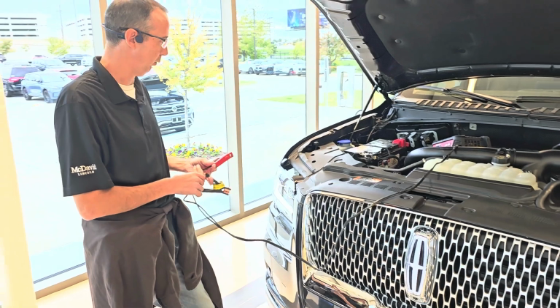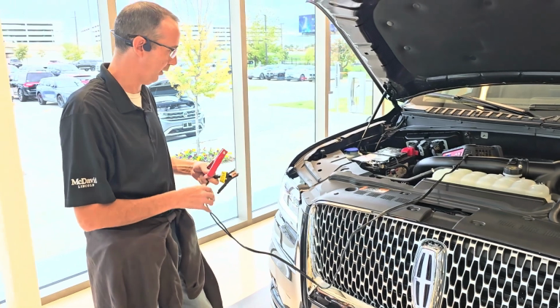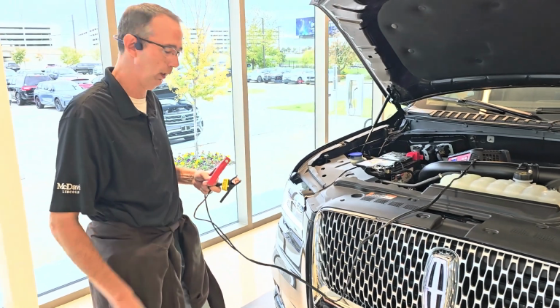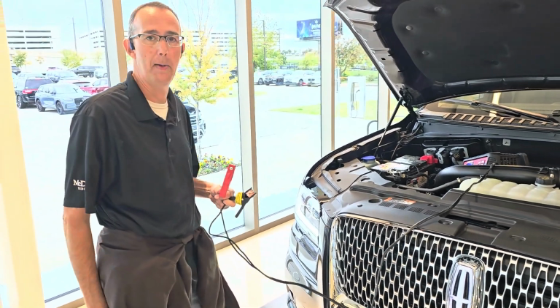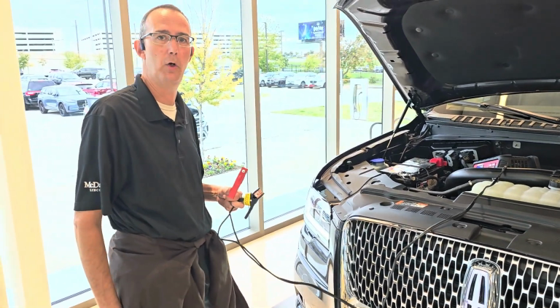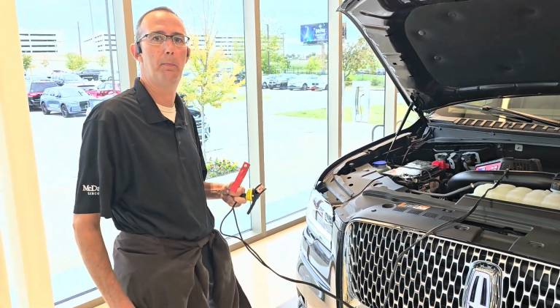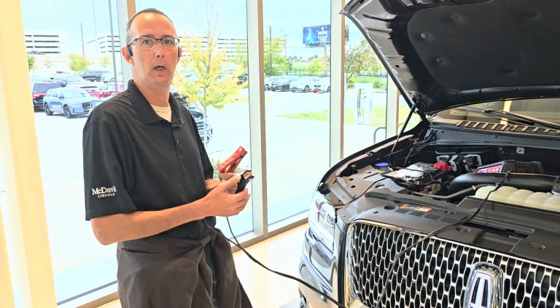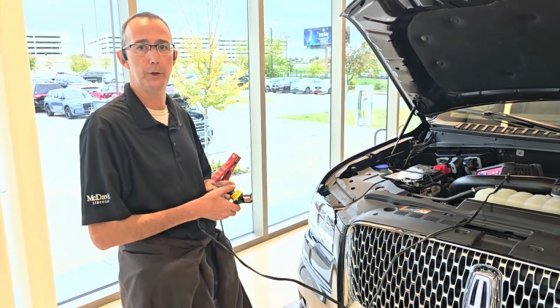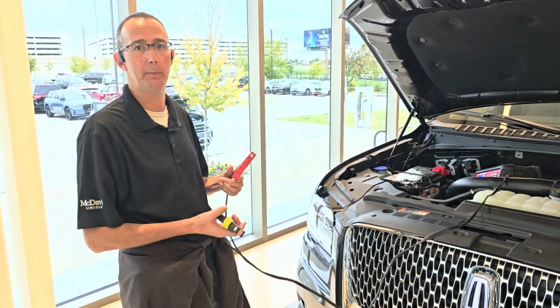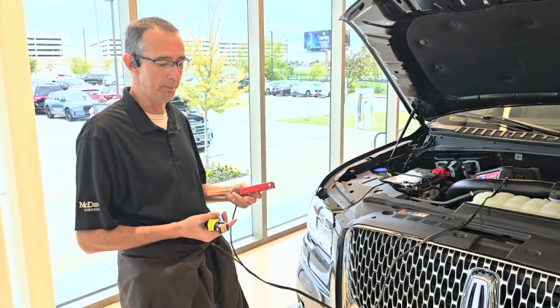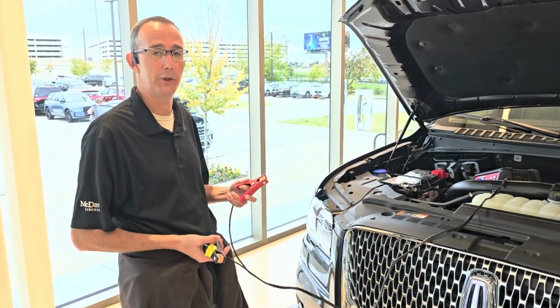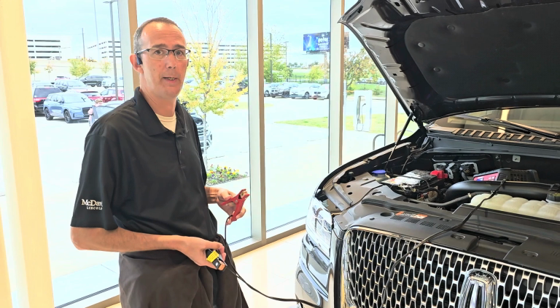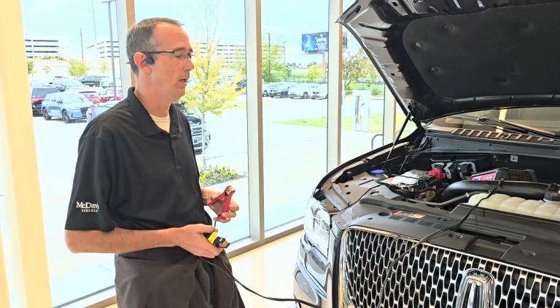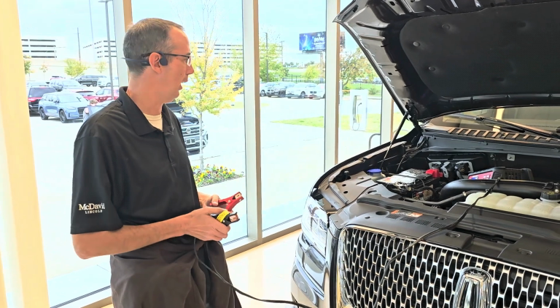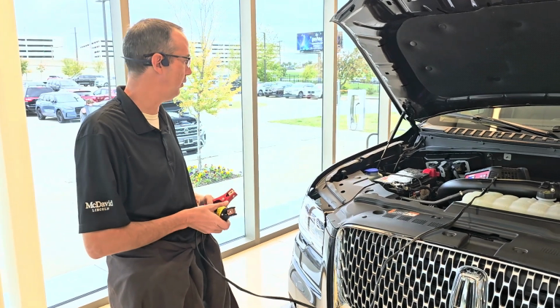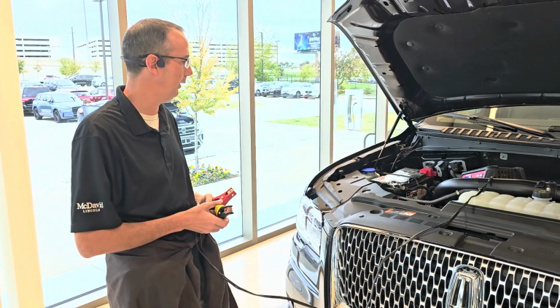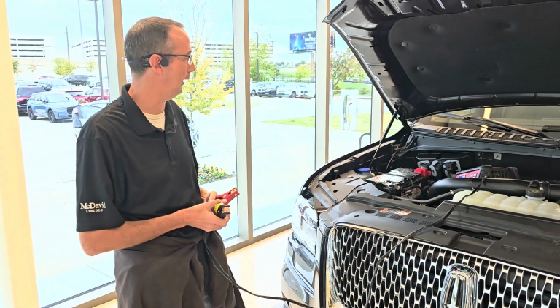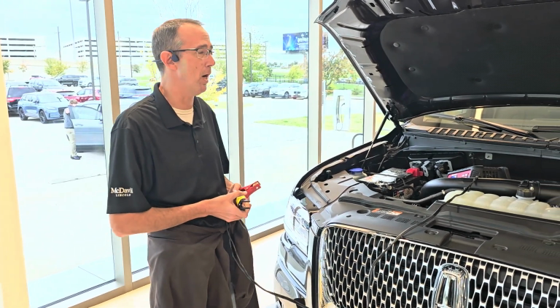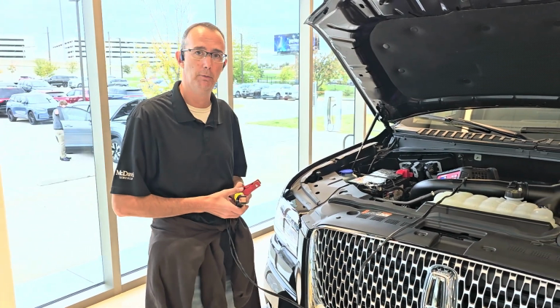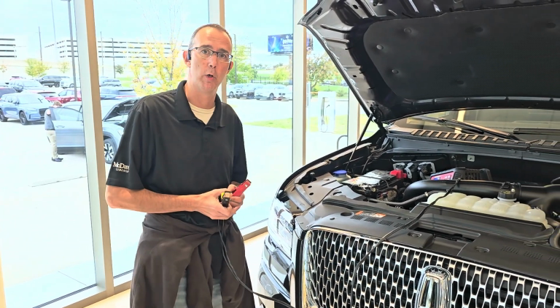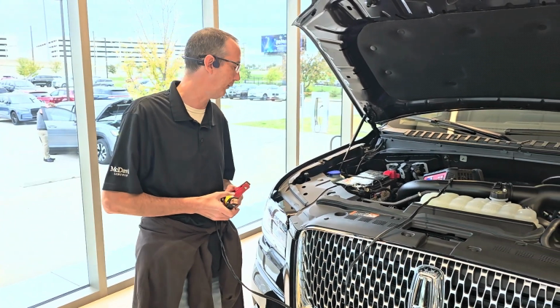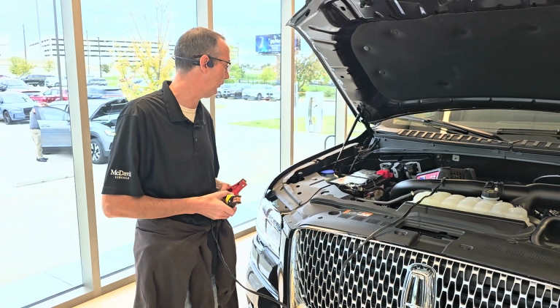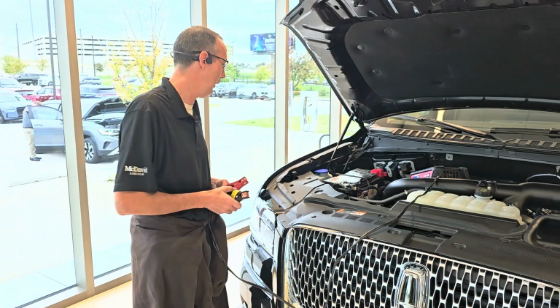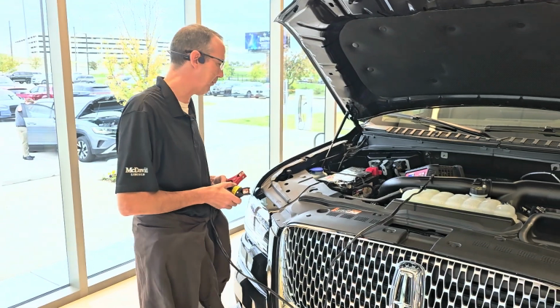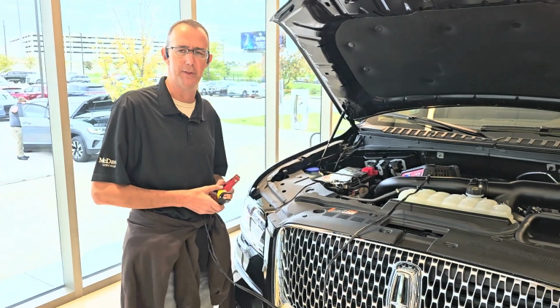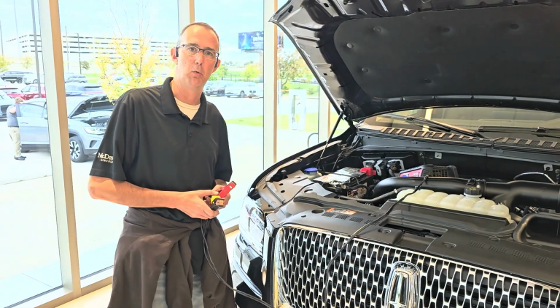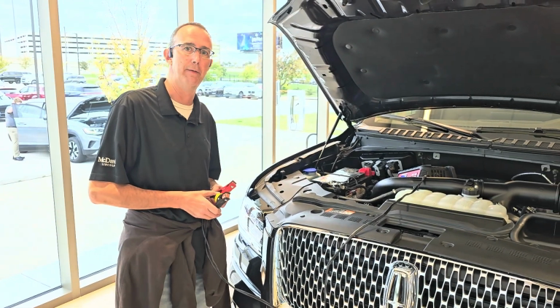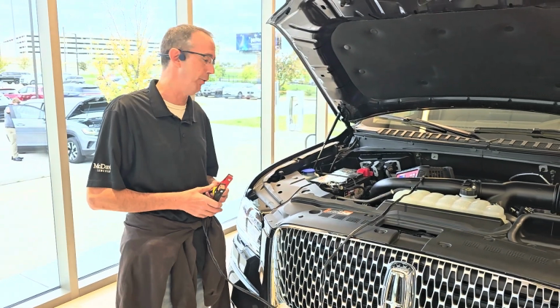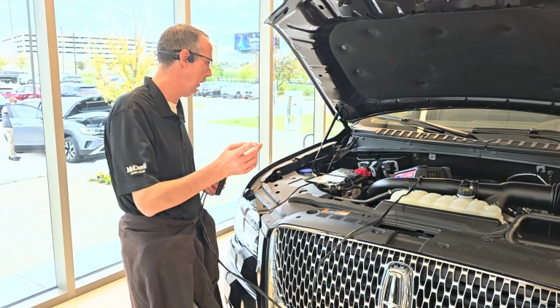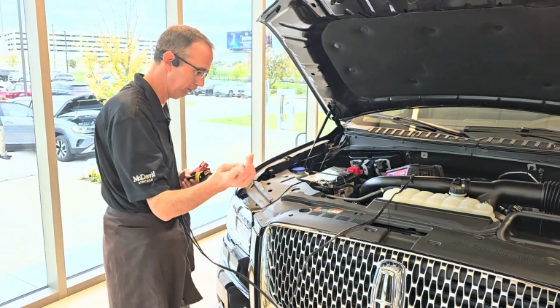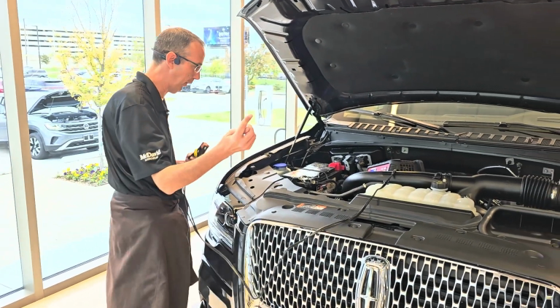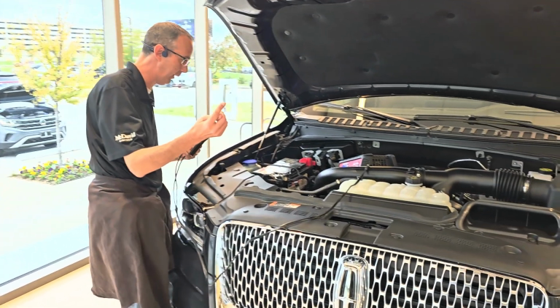I just wanted to show you all how to hook up jumper cables or battery charging cables to the later model Lincoln vehicles. I believe it's anything 2011 or newer. If you'll come right in here.